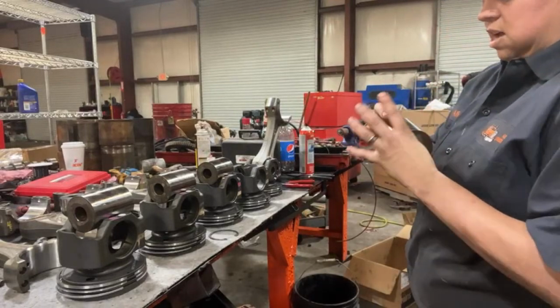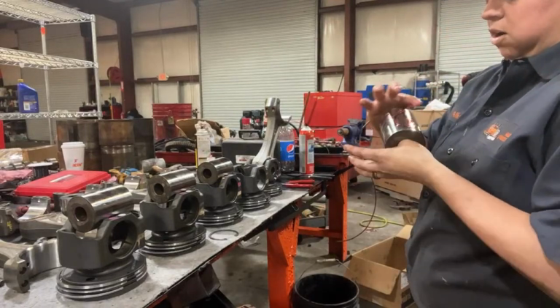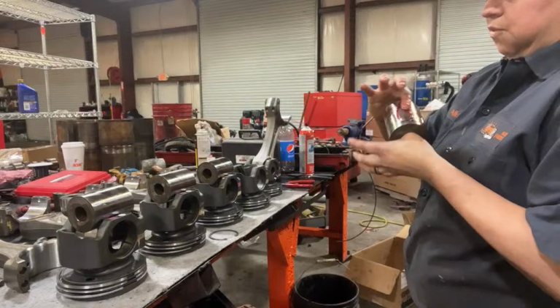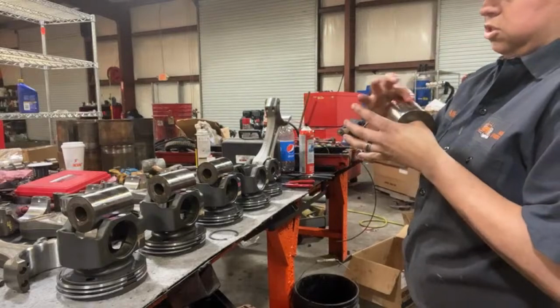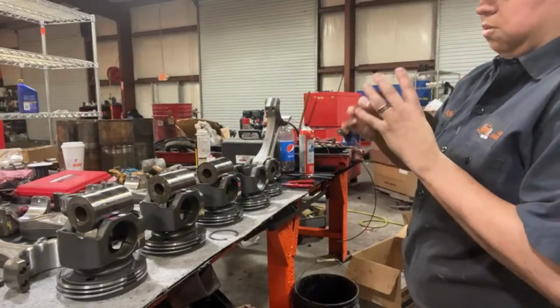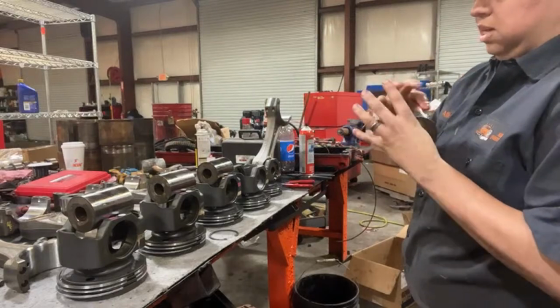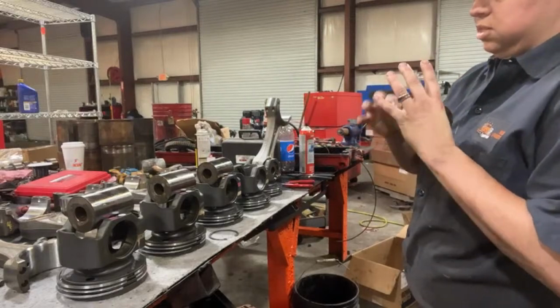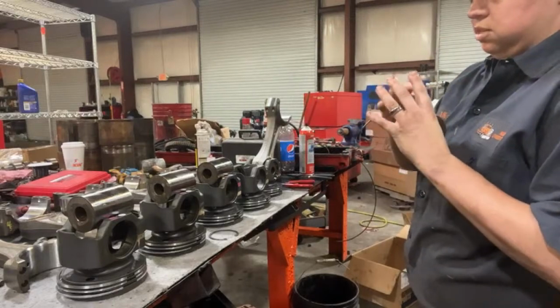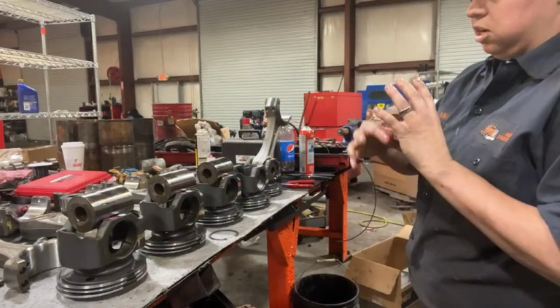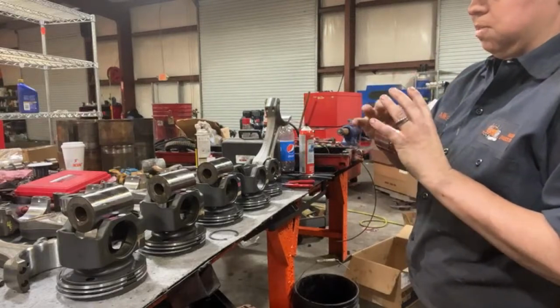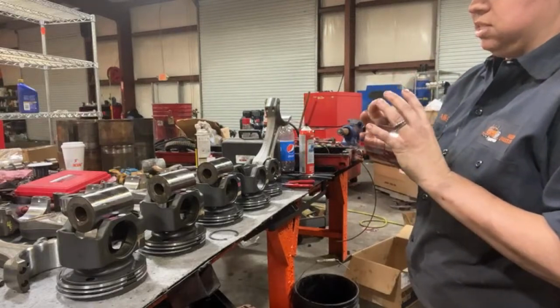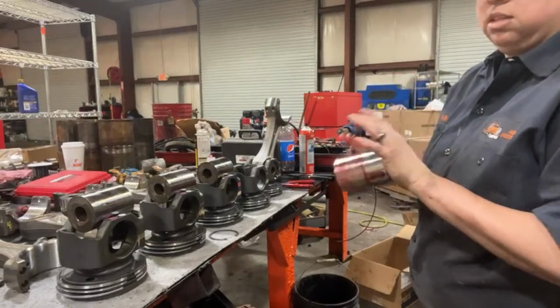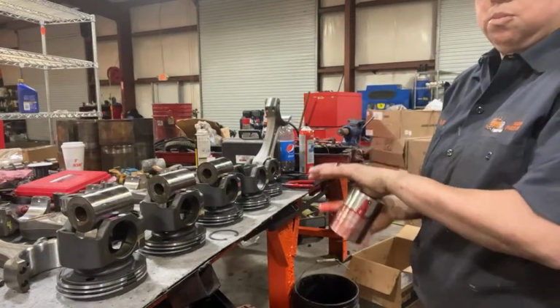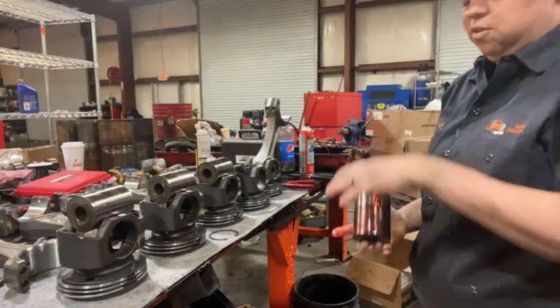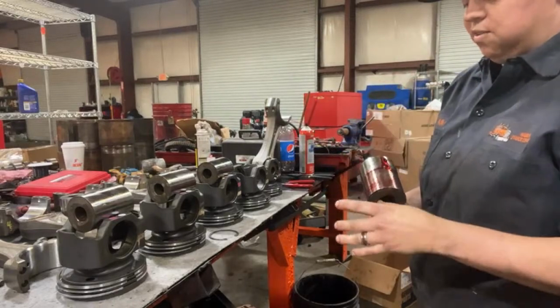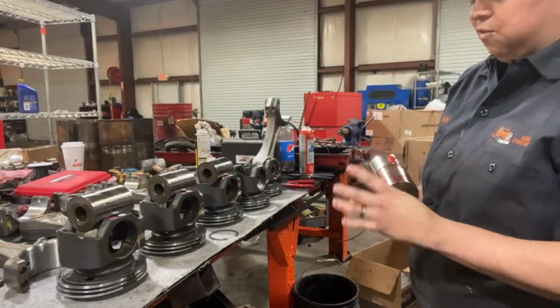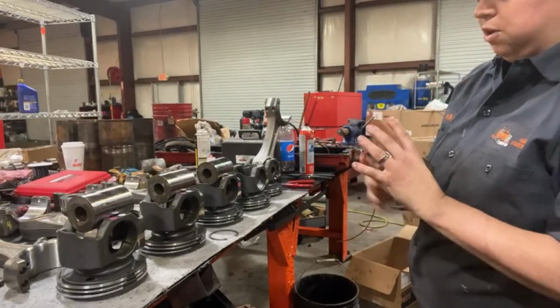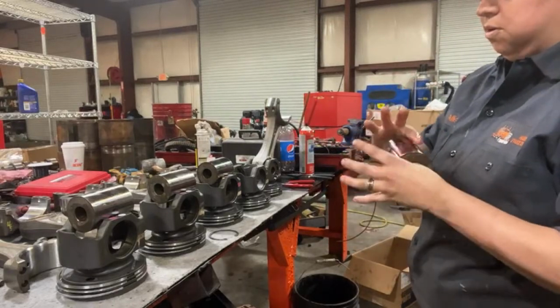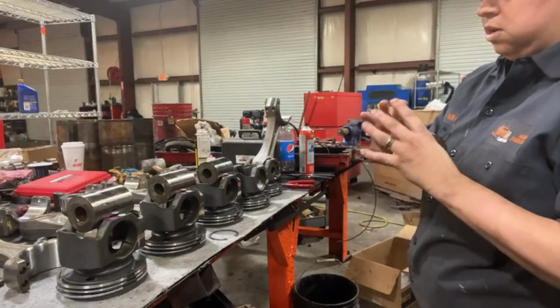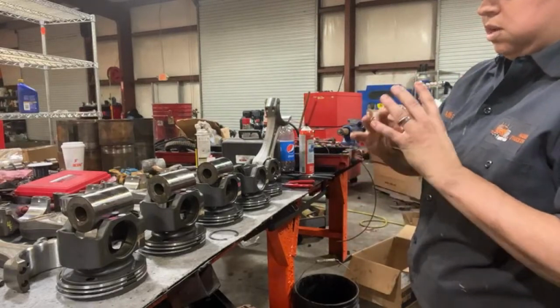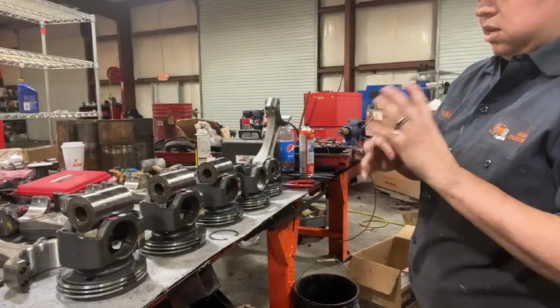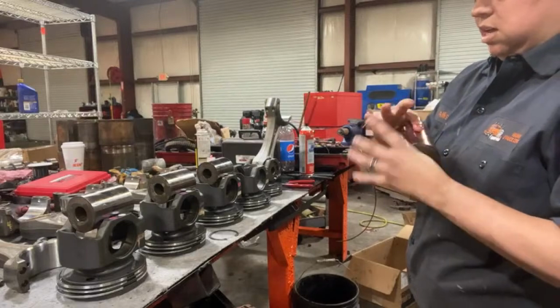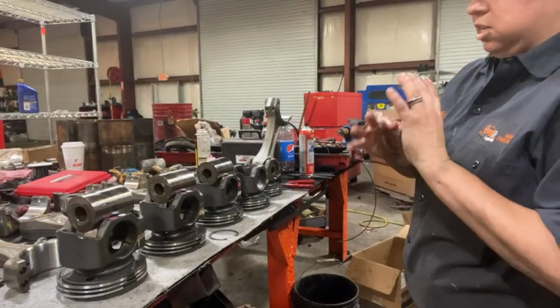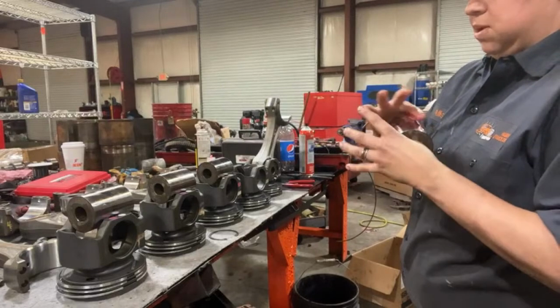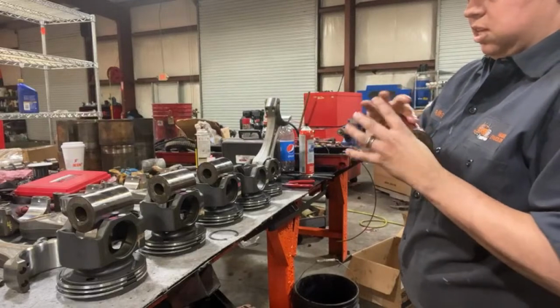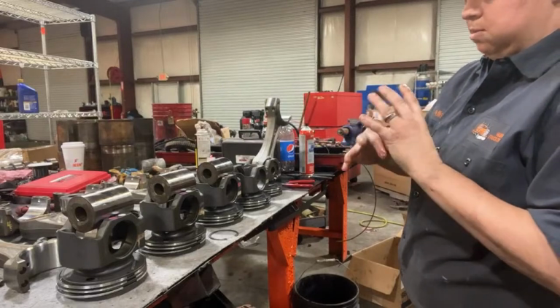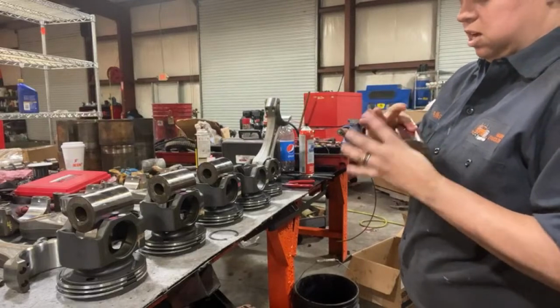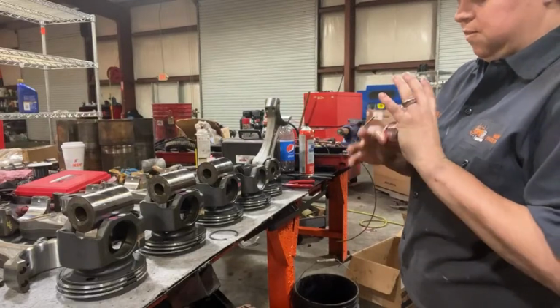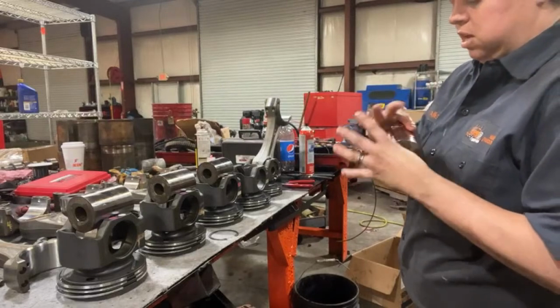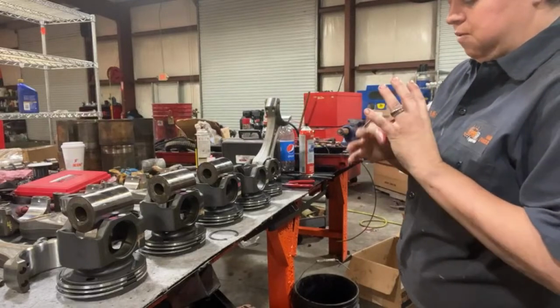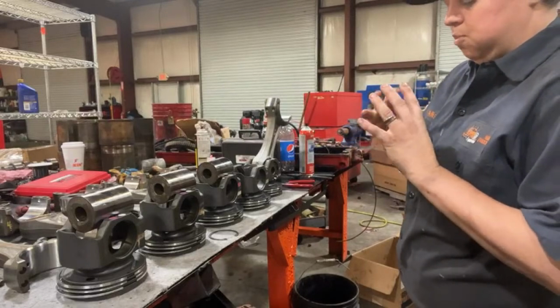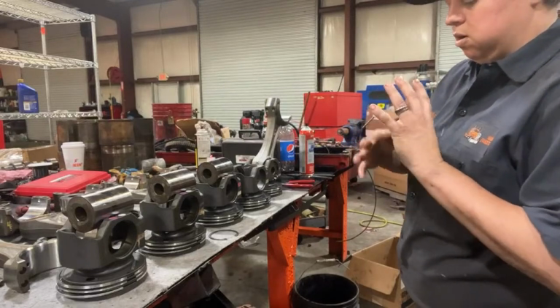If you are looking for a truck, please try your best to get them to pull the valve cover for you and send you a picture of the camshaft and the fuel pump.